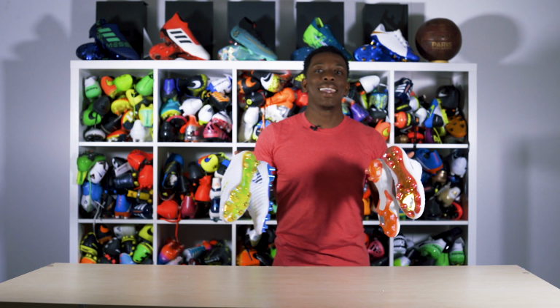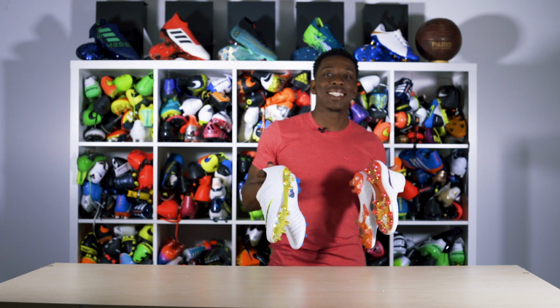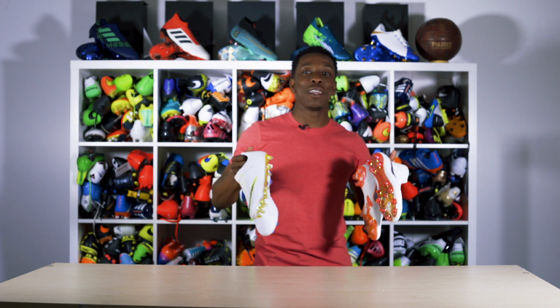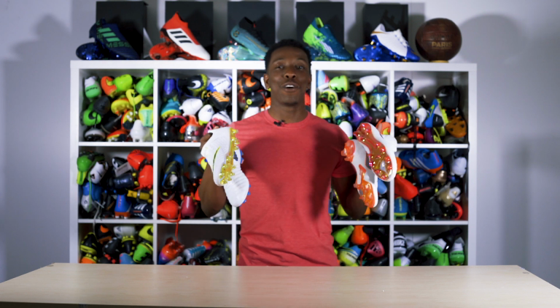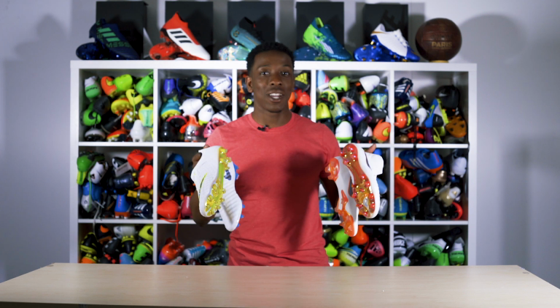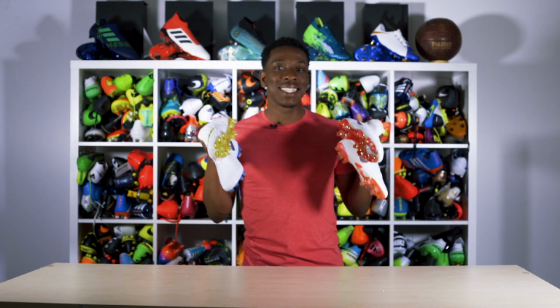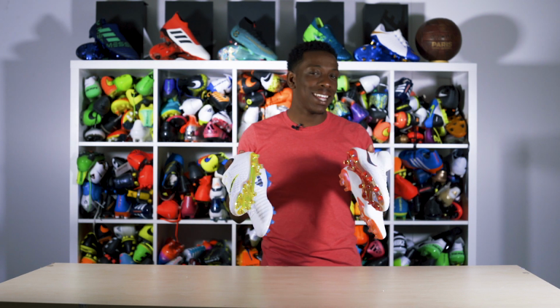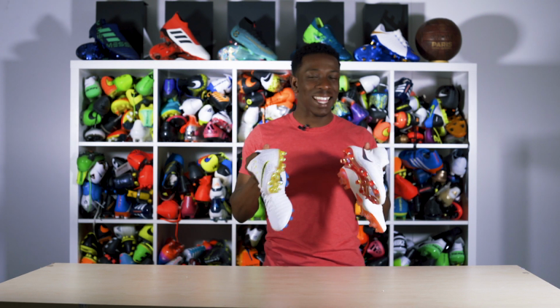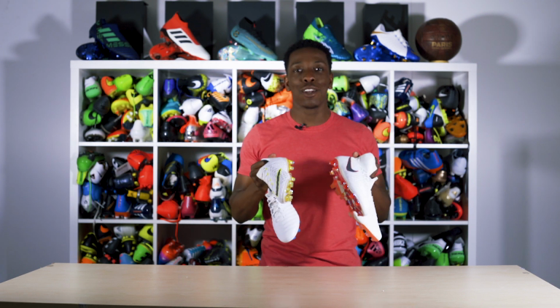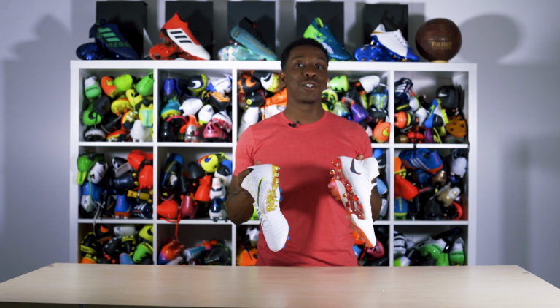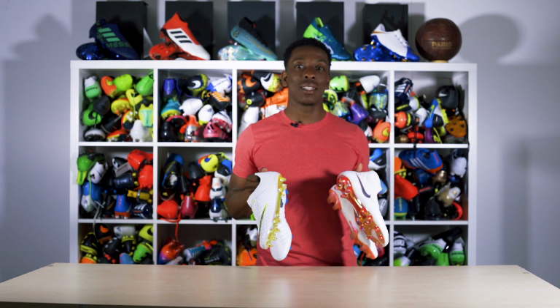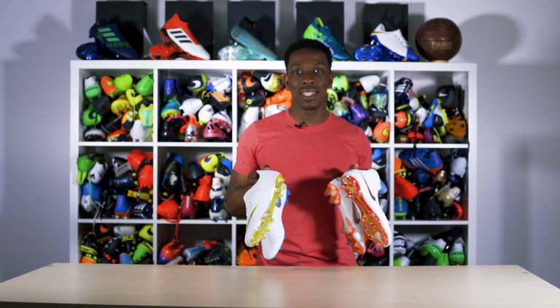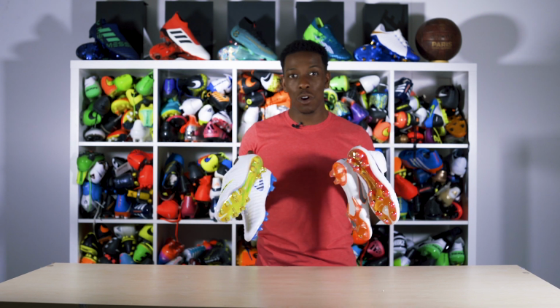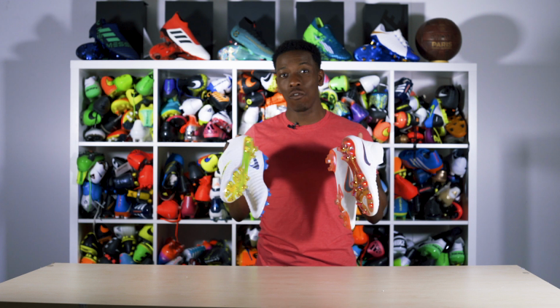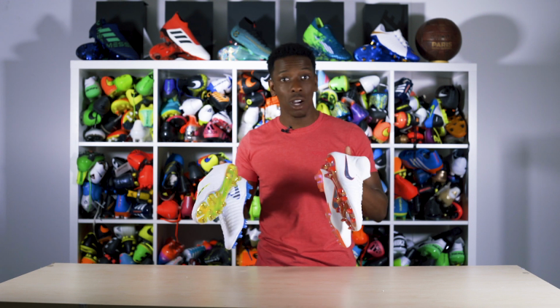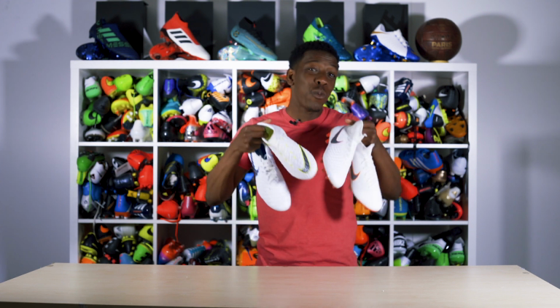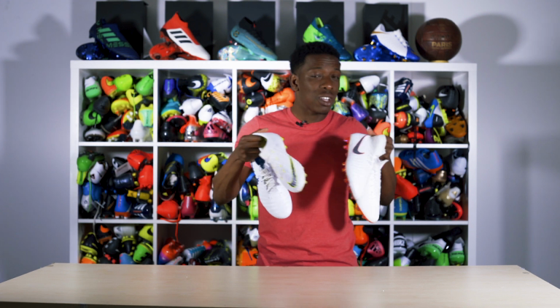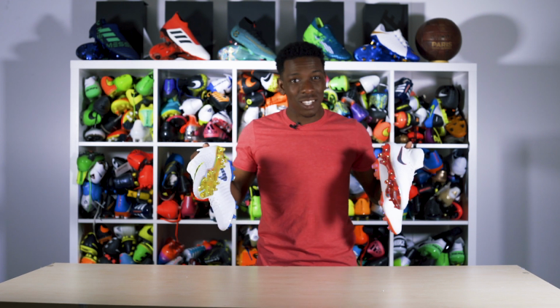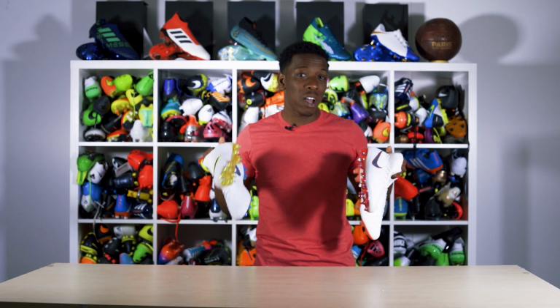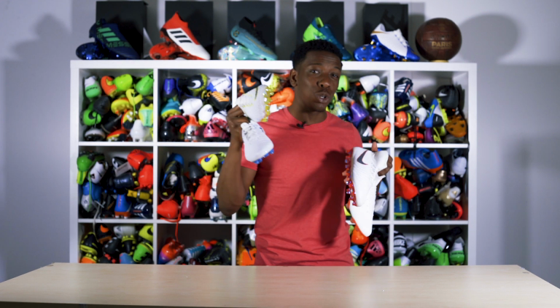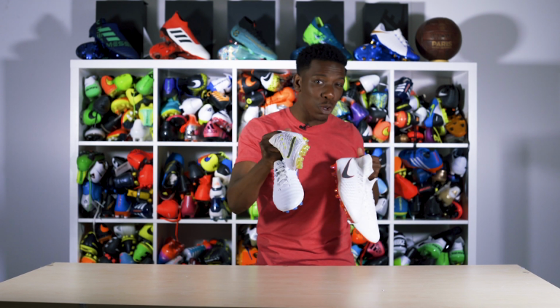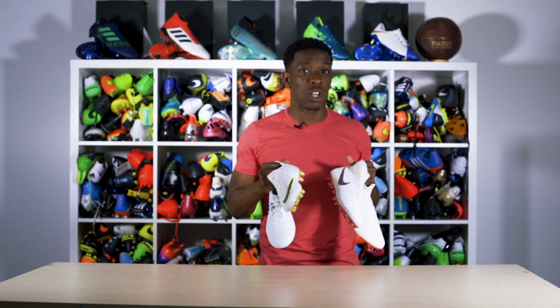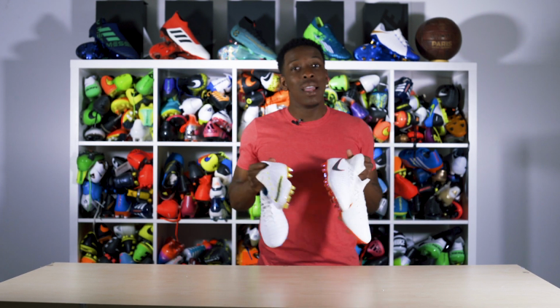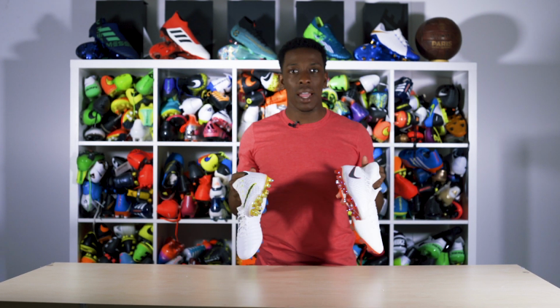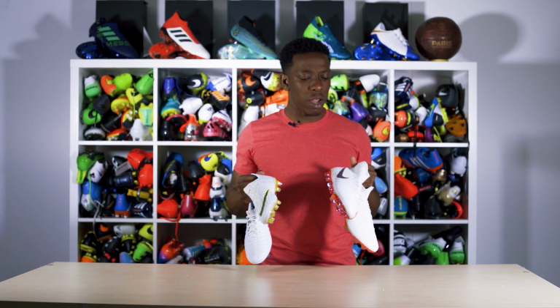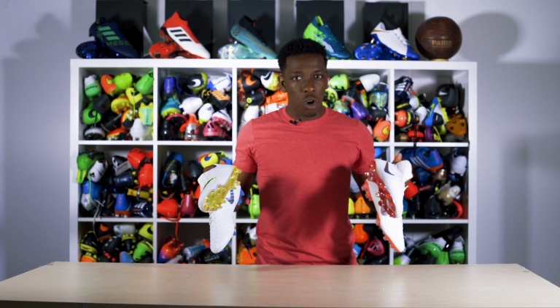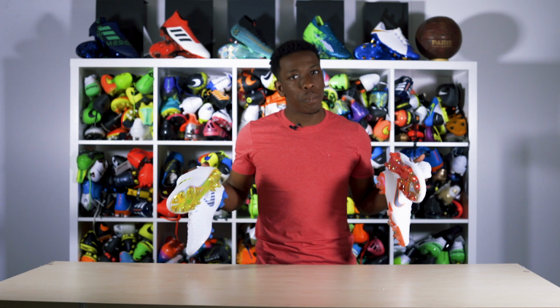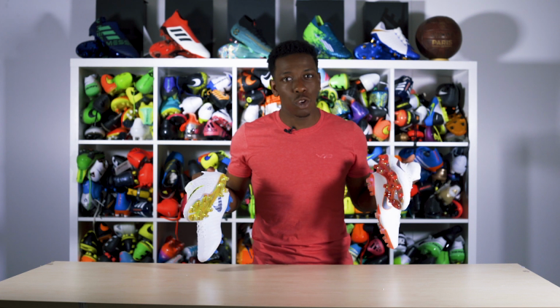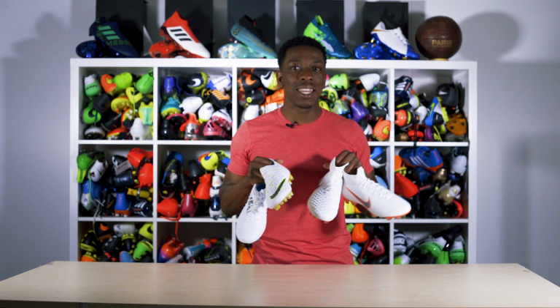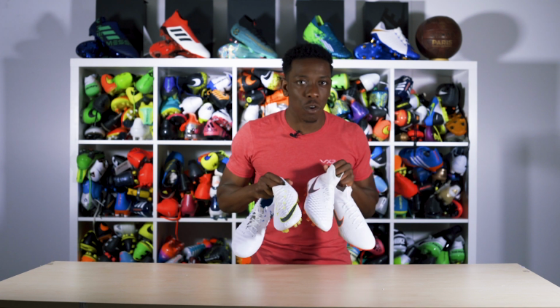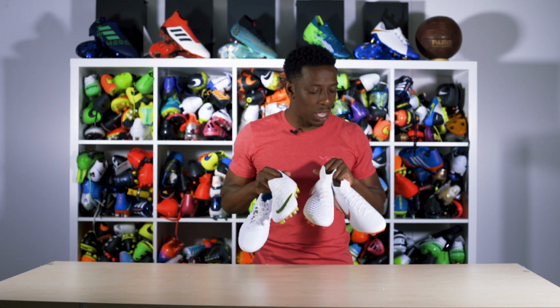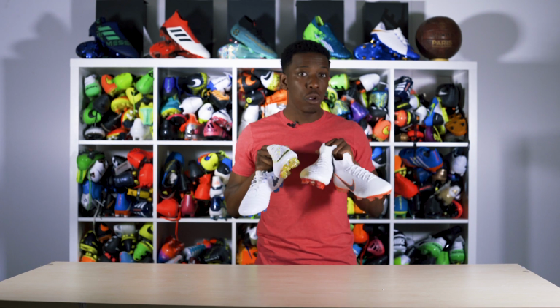Hey guys, it's Anu here from Love of Soccer. Today, ahead of the 2018 World Cup in Russia, which I'm excited about and I'm sure you guys are excited about, we're bringing you a giveaway.